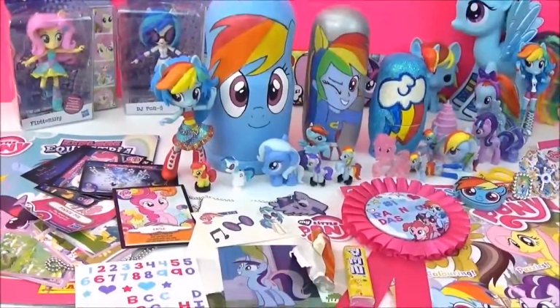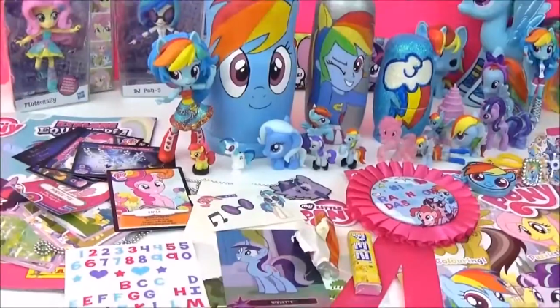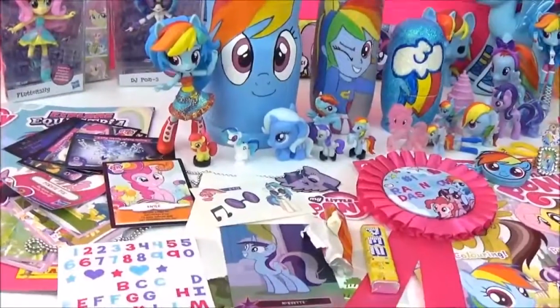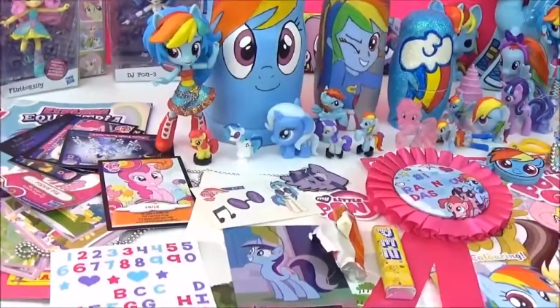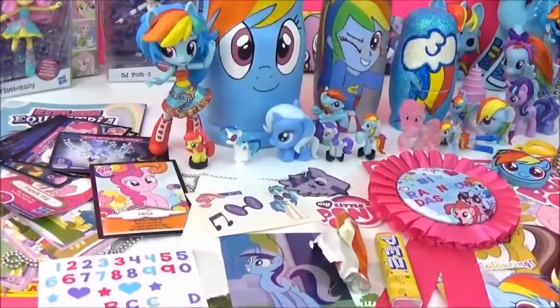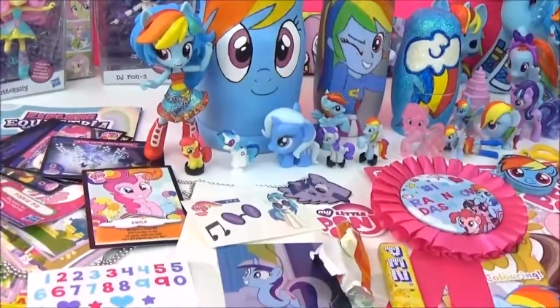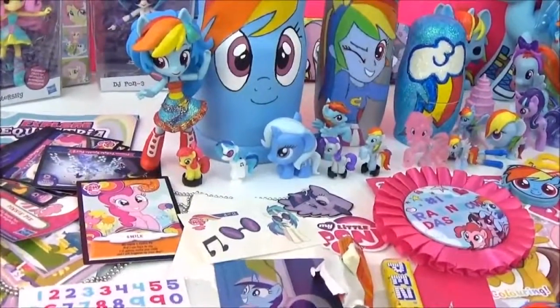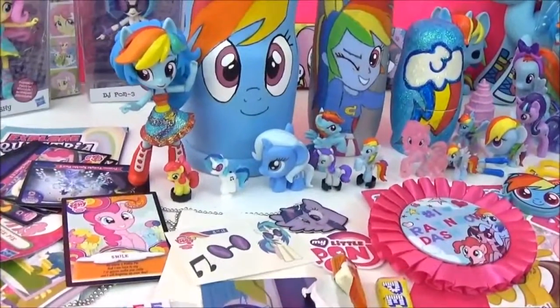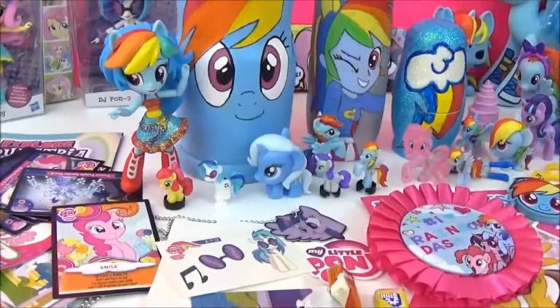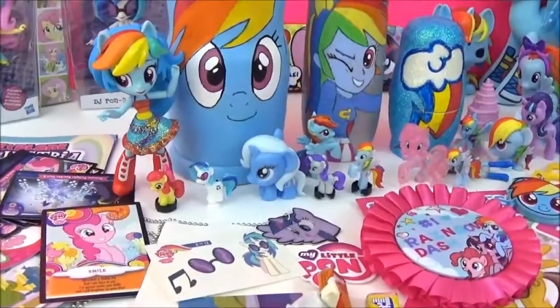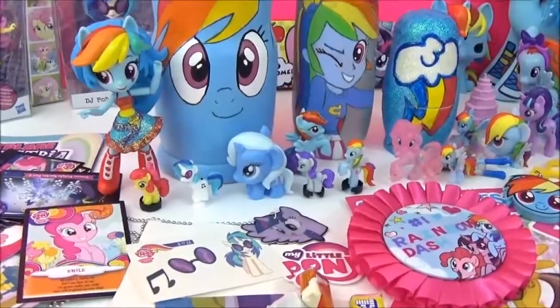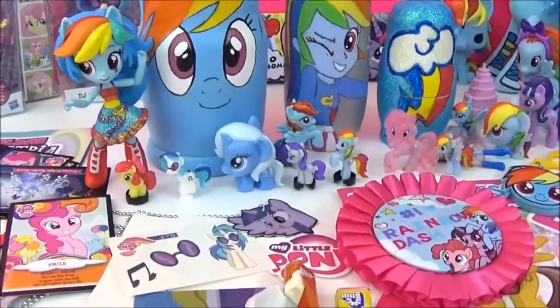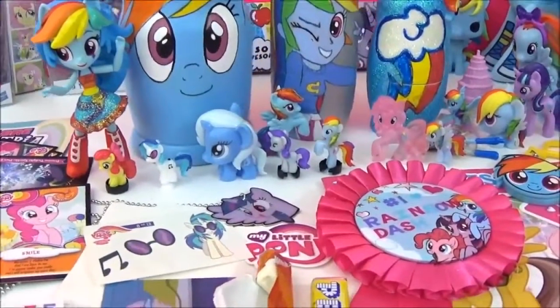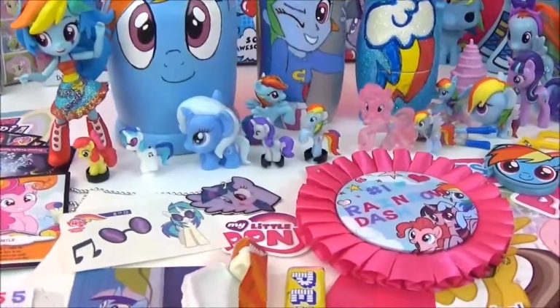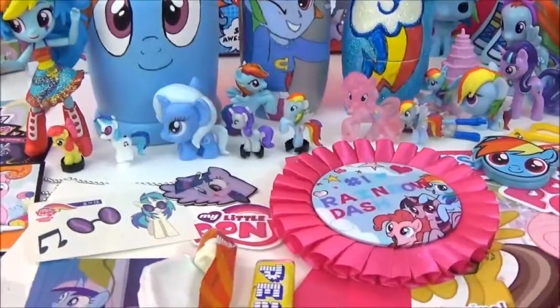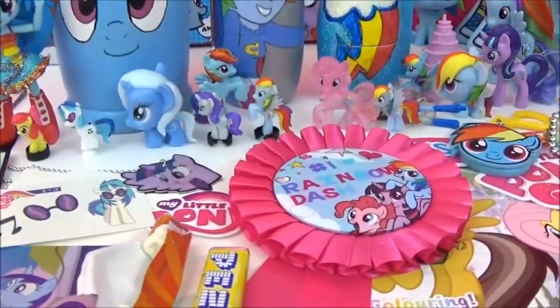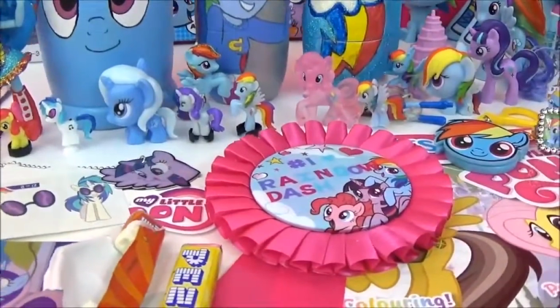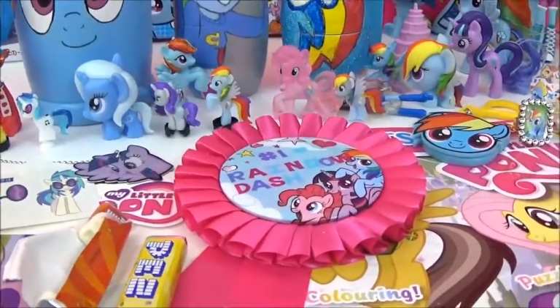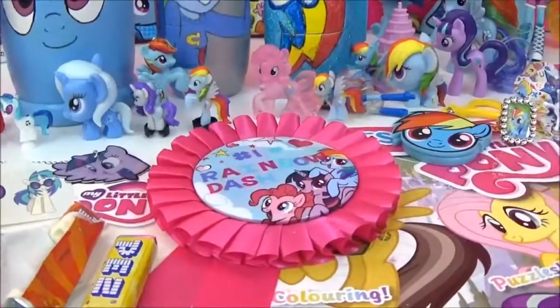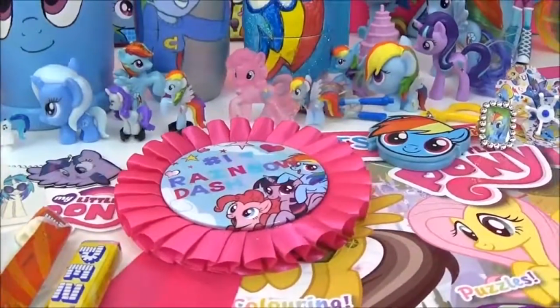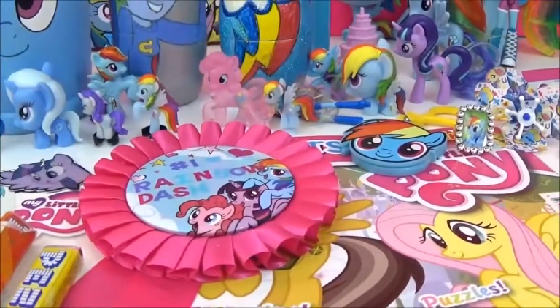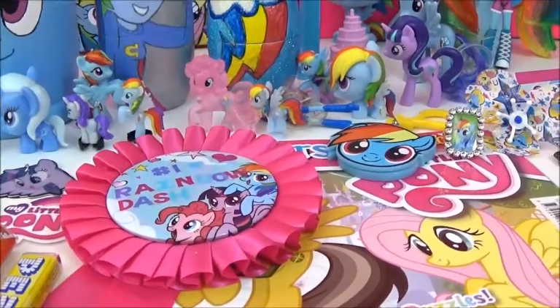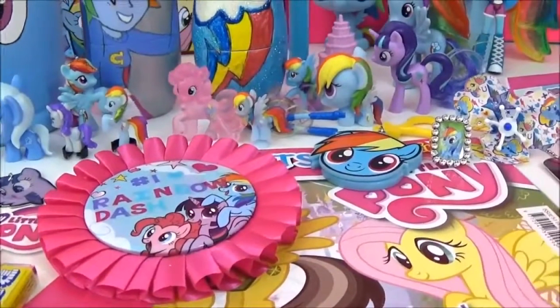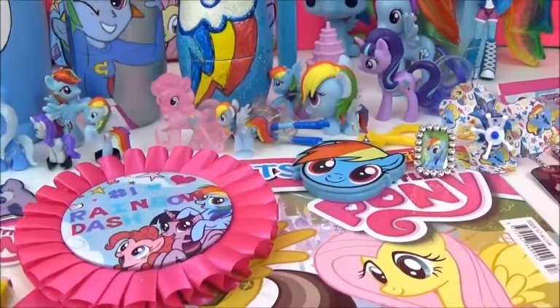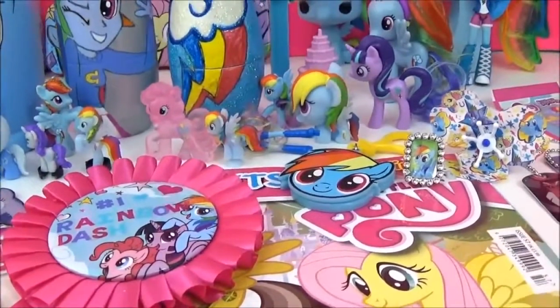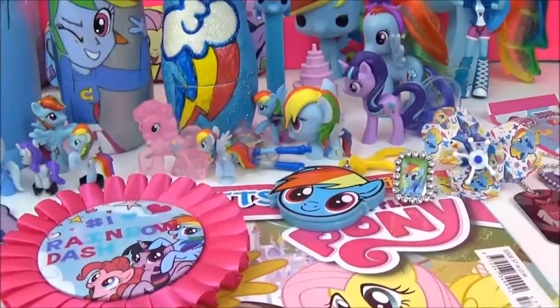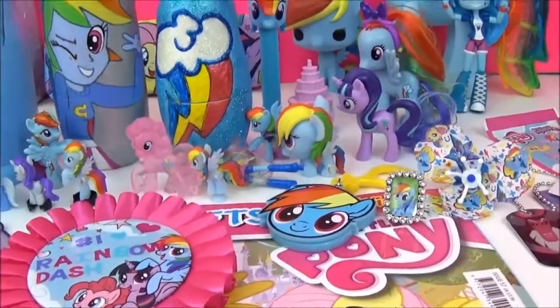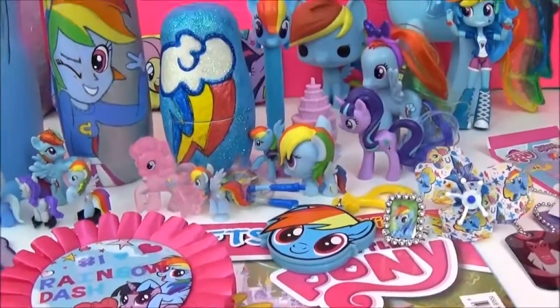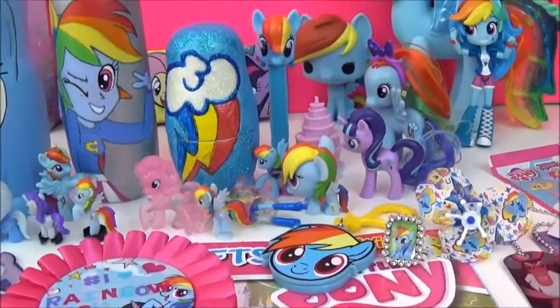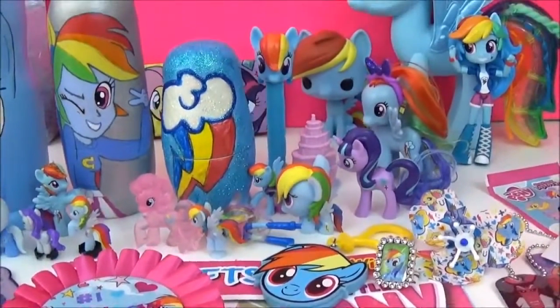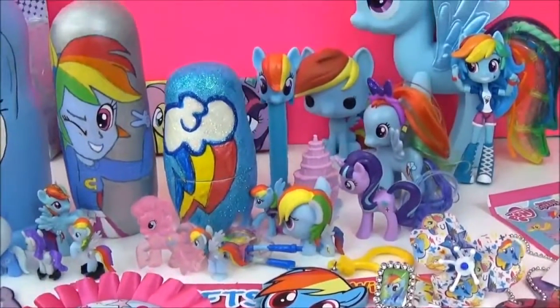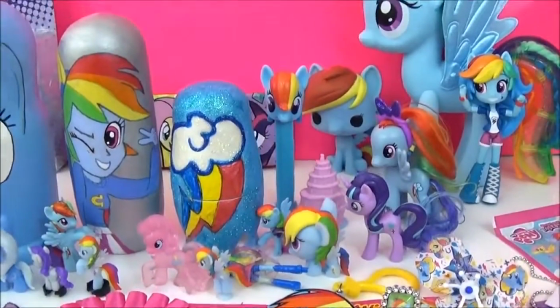Alright guys, here are all the awesome surprises in the Rainbow Dash Nesting Dolls. I really hope you liked this video. Please give it a big thumbs up if you did. Take care. Bye!